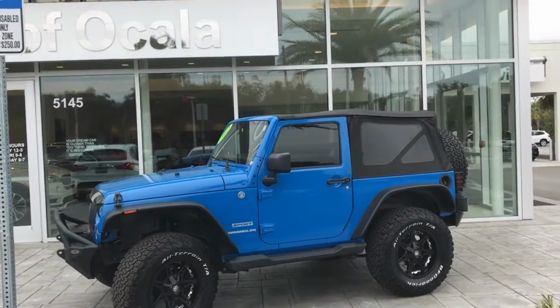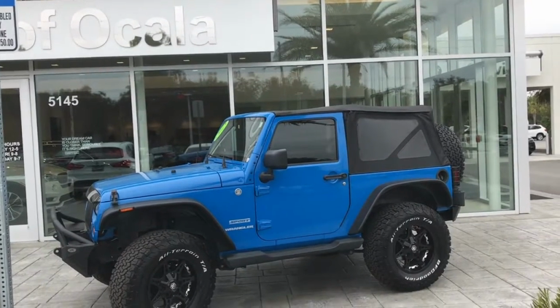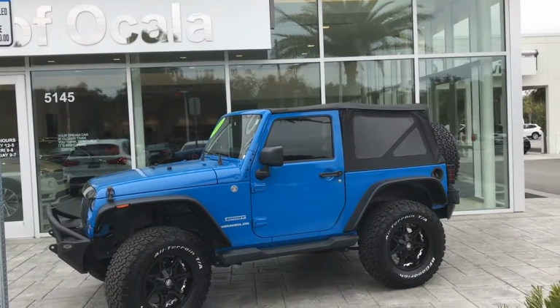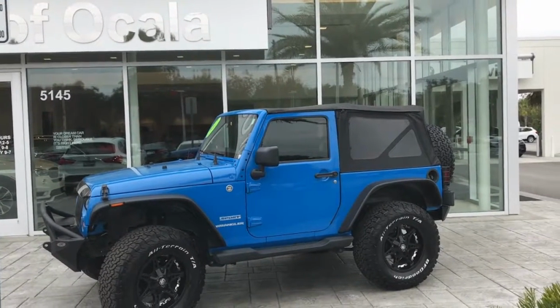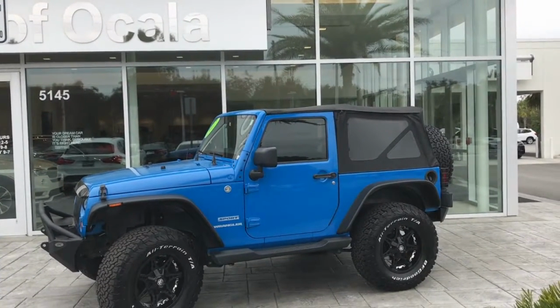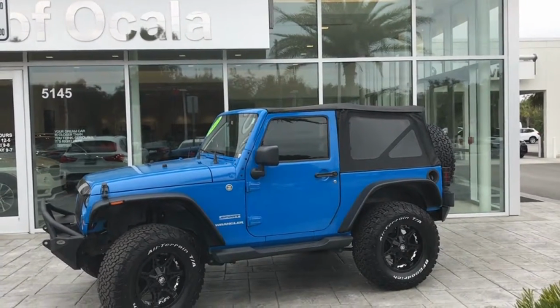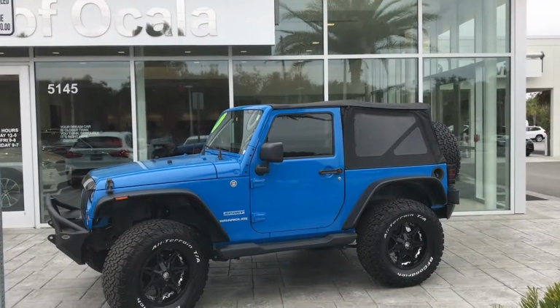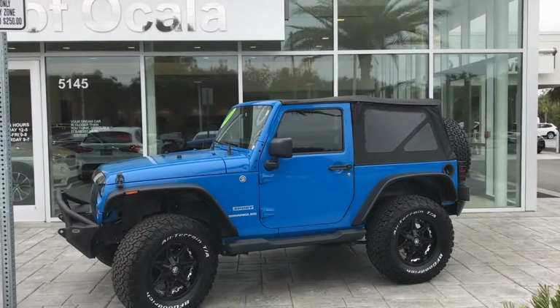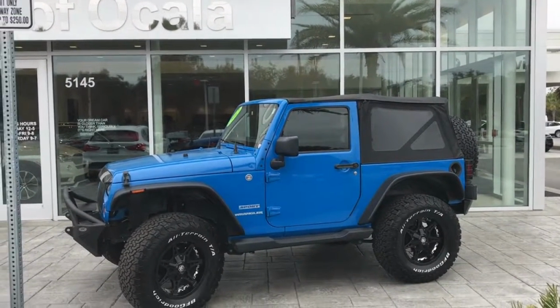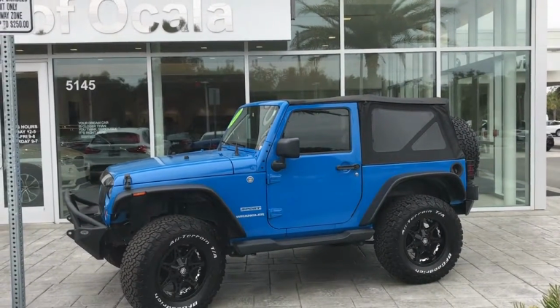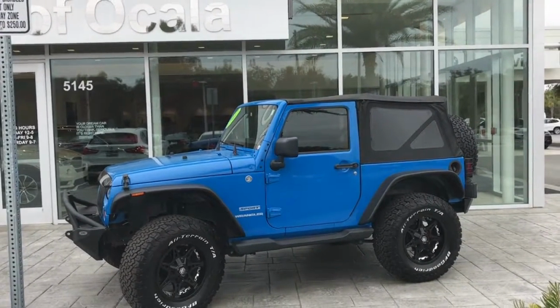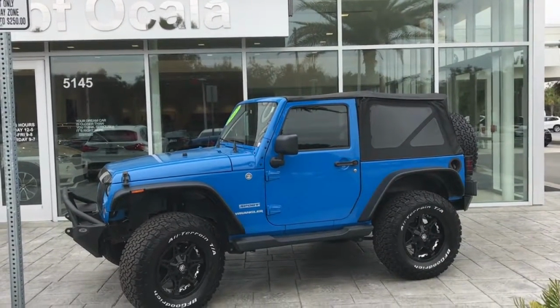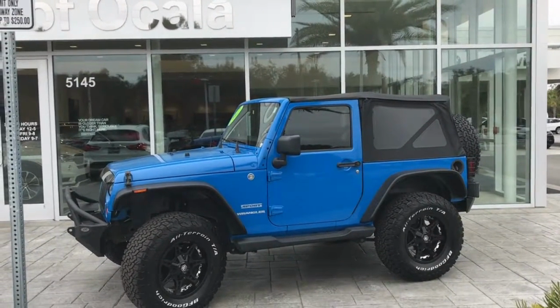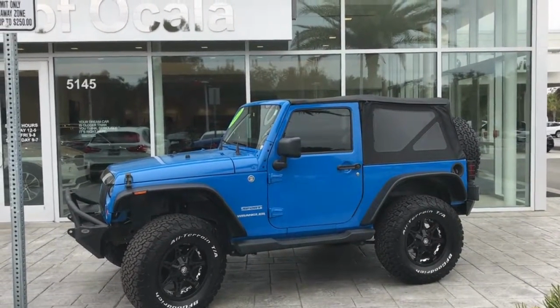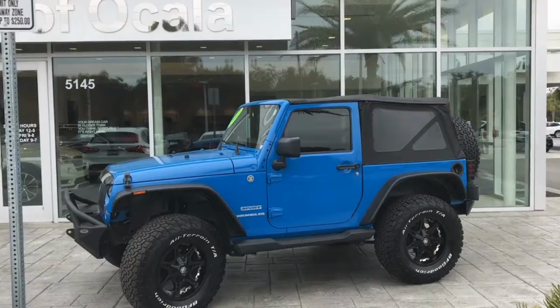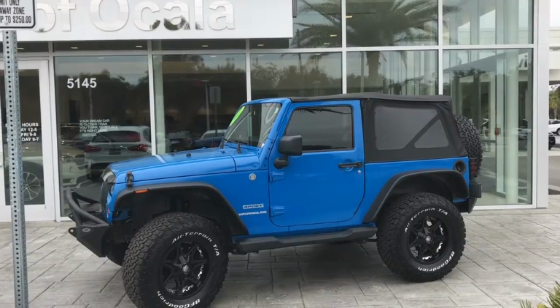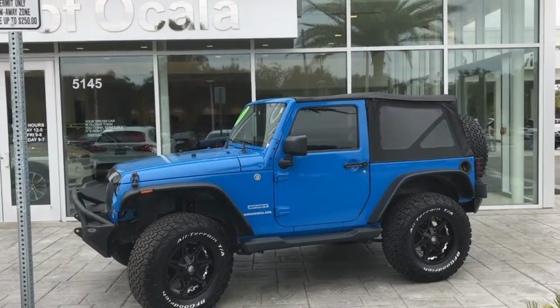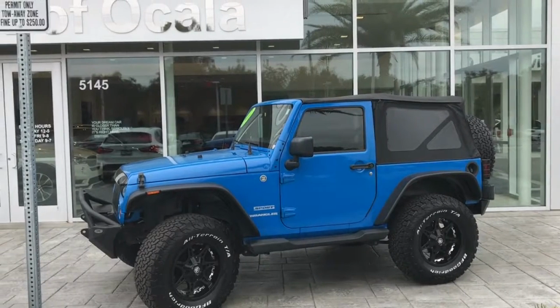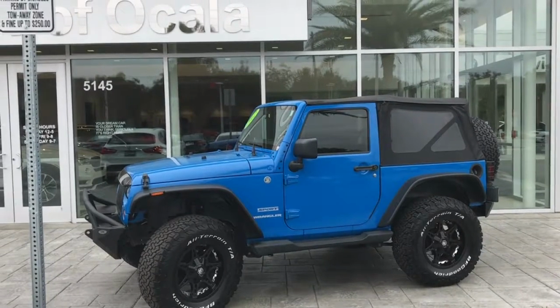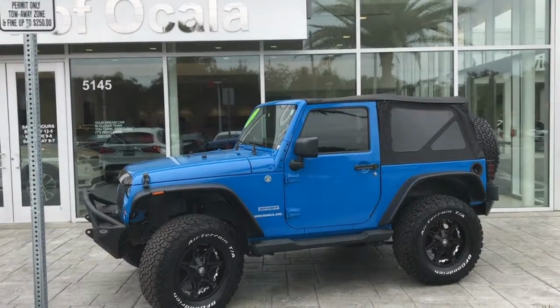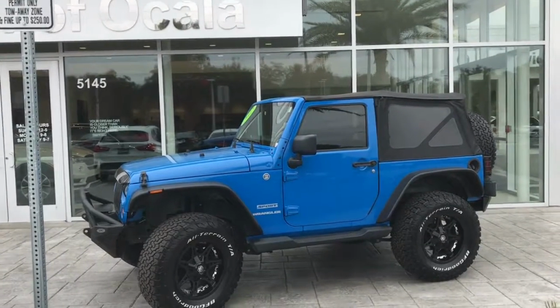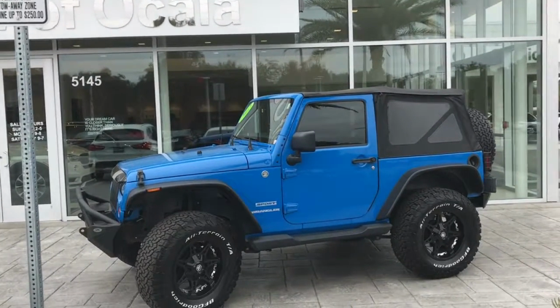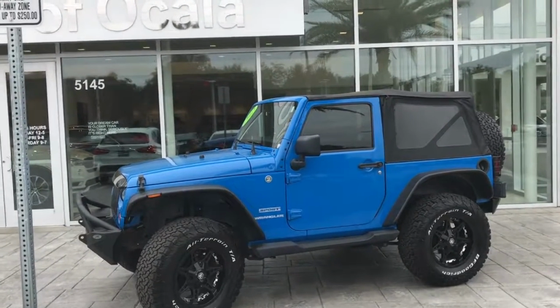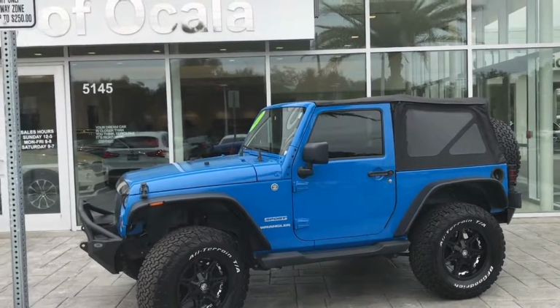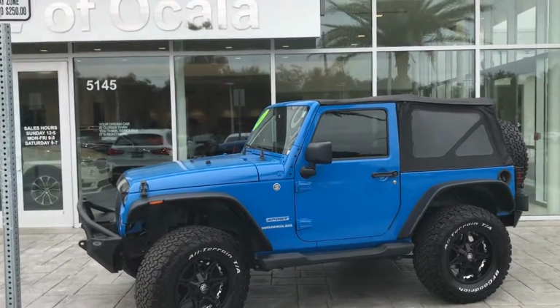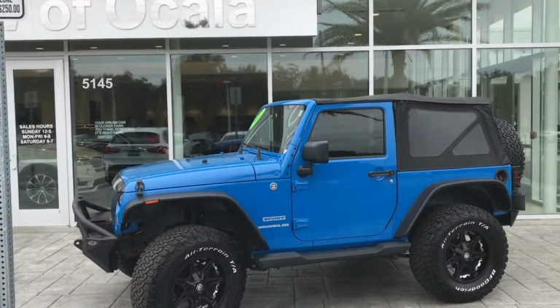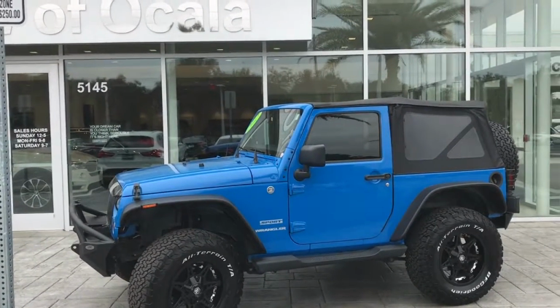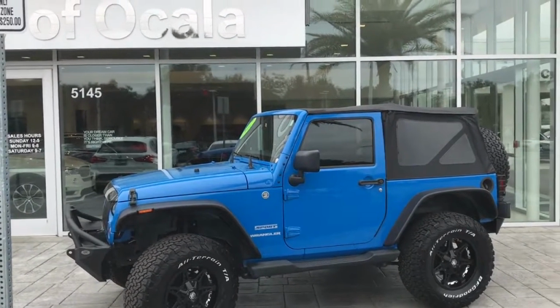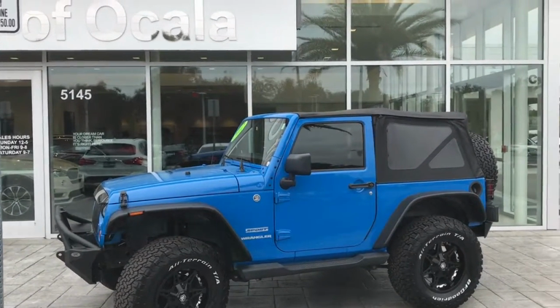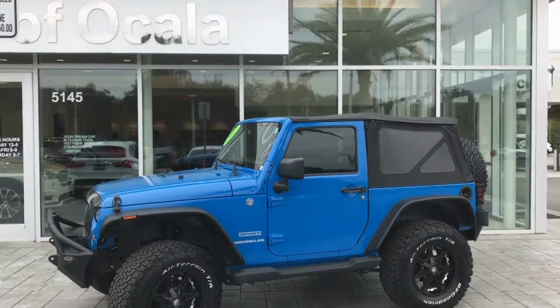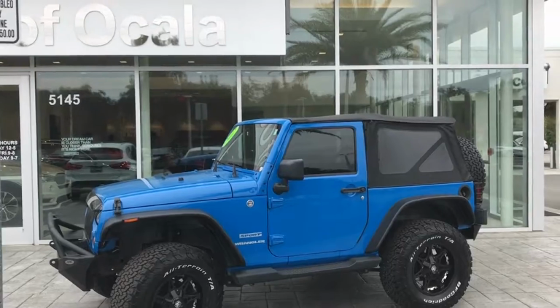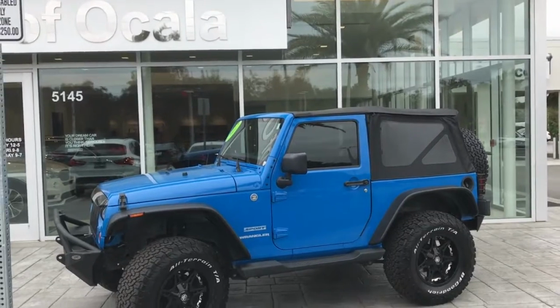I want to let you know if you have interest in any other vehicle in our inventory, feel free to let us know. We can locate one for you. Call us at 352-861-0234.